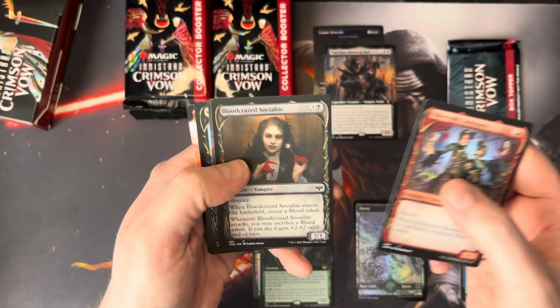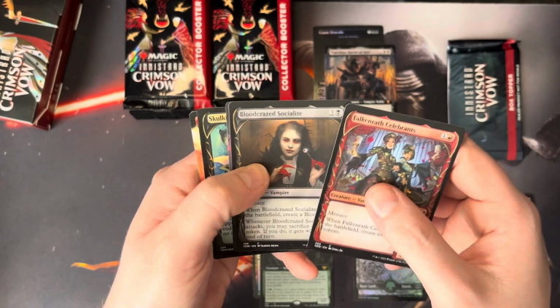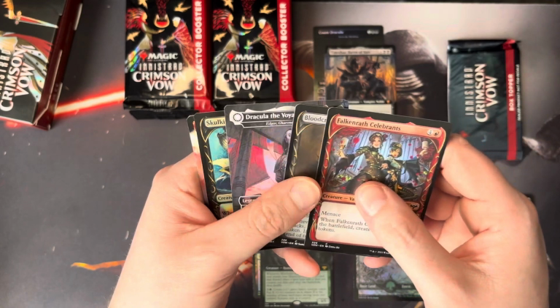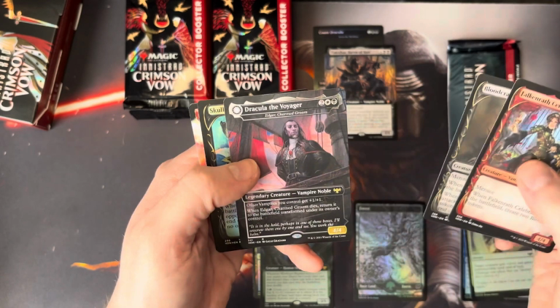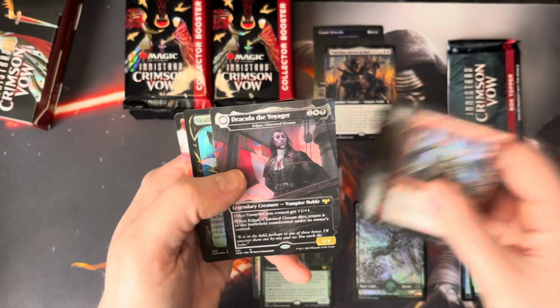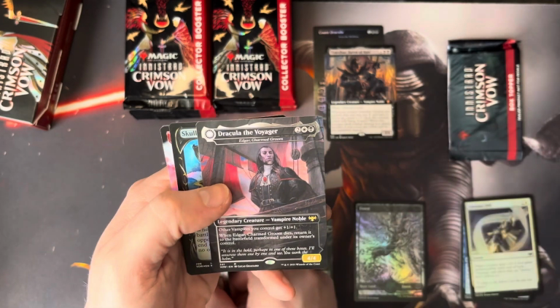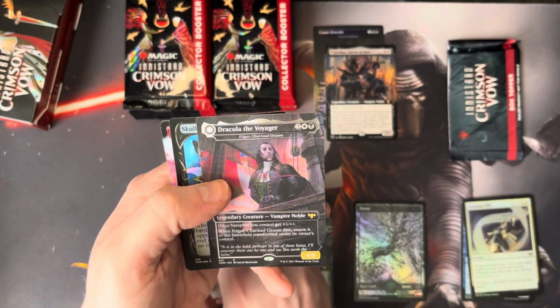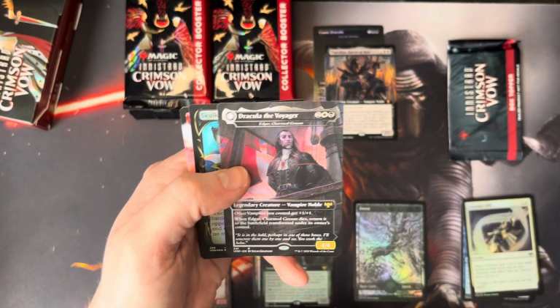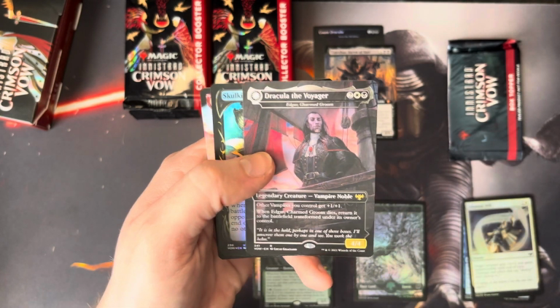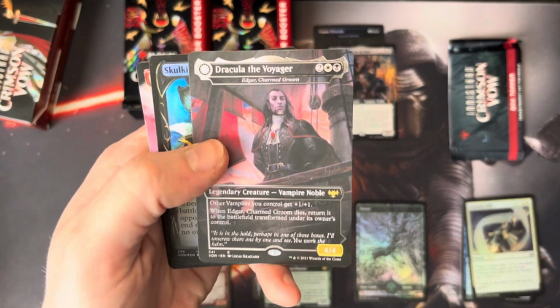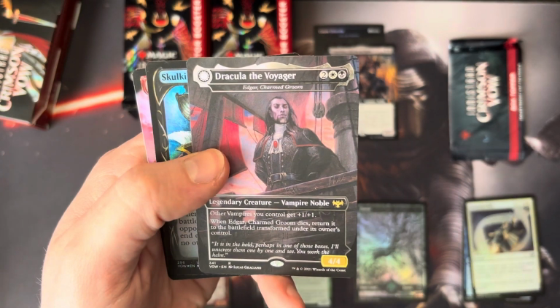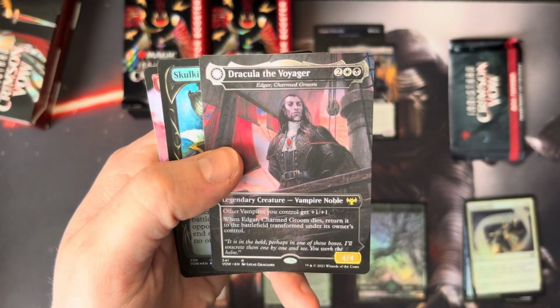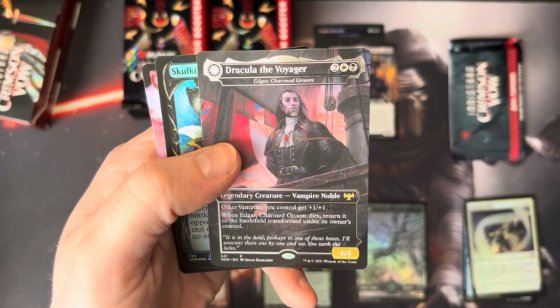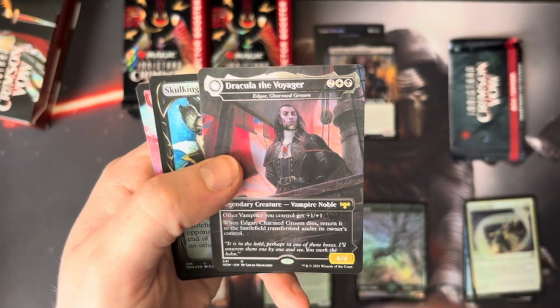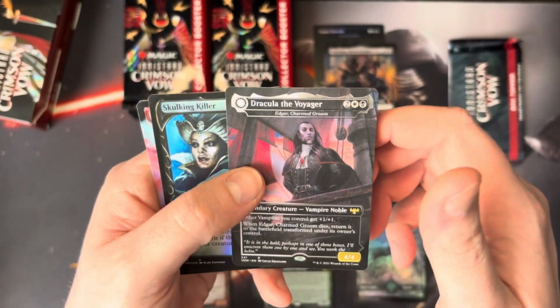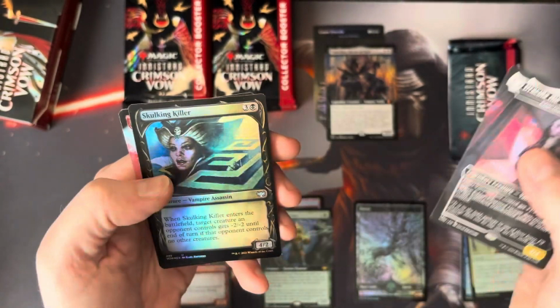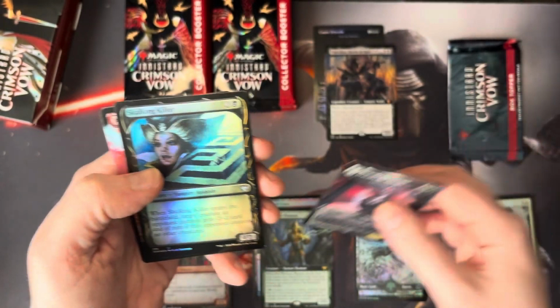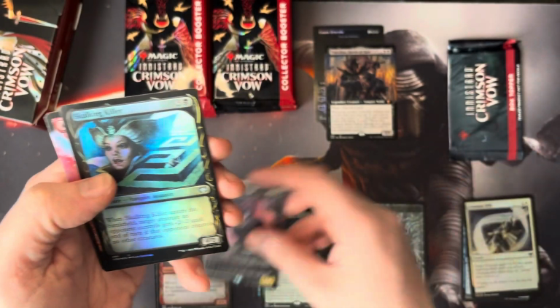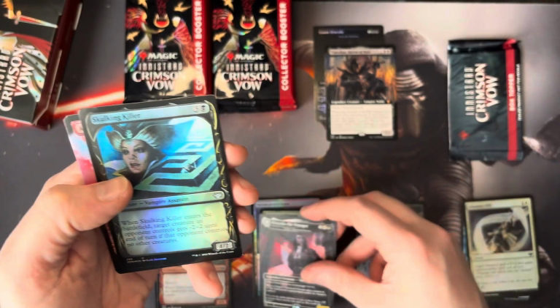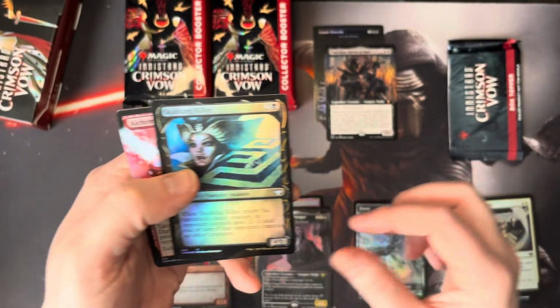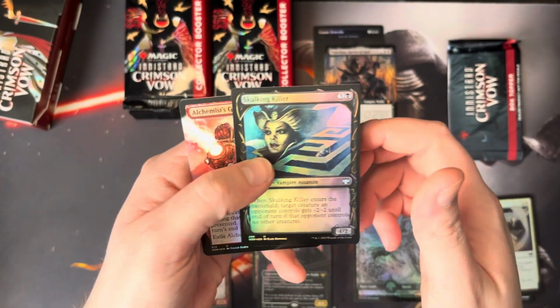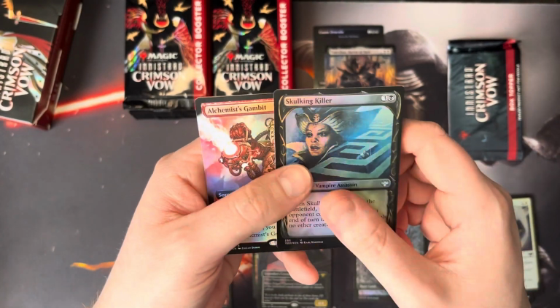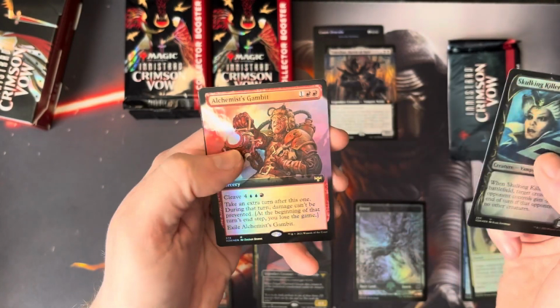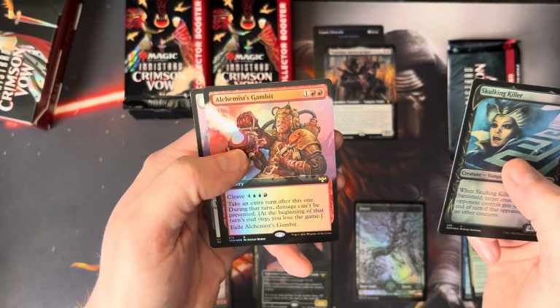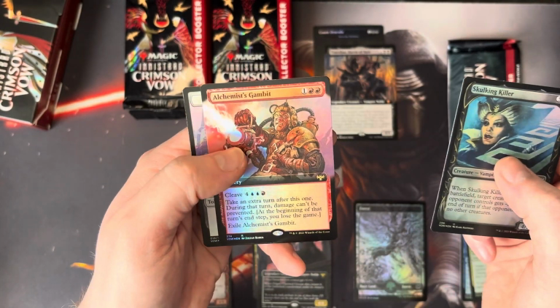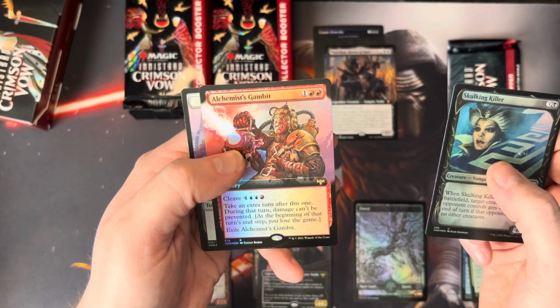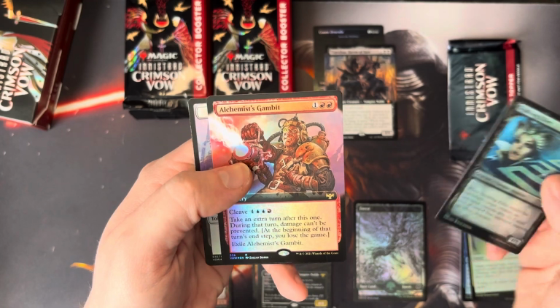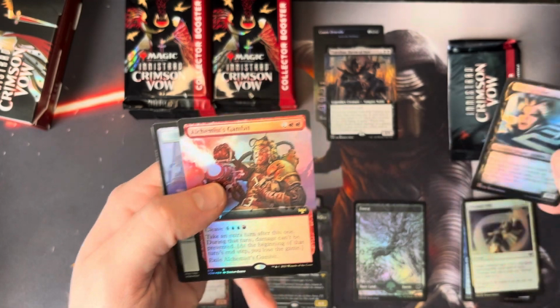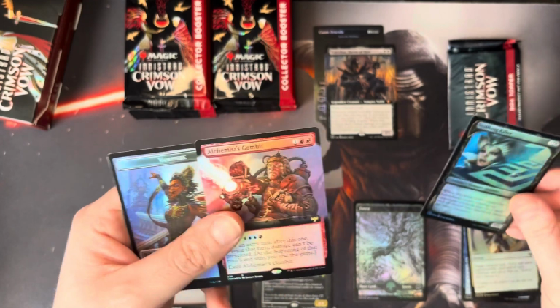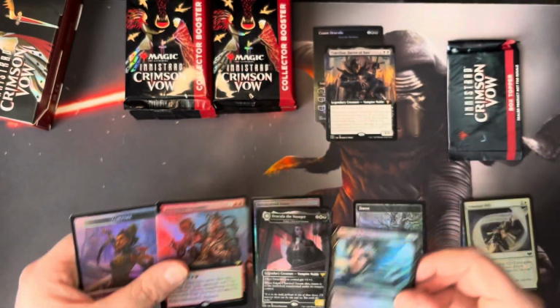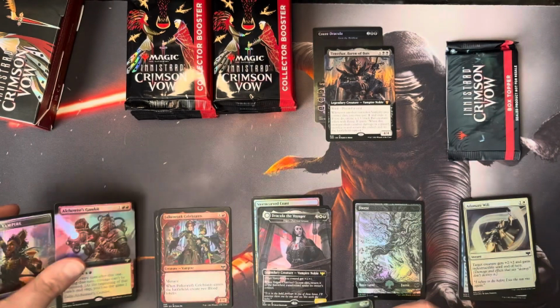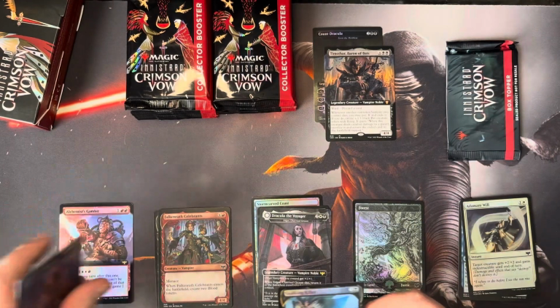Then we get some treatments. Edgar, Charmed Groom — okay, nice — put that with the rares as well. And then we finish off on an Alchemist's Gambit. Nothing too special there.